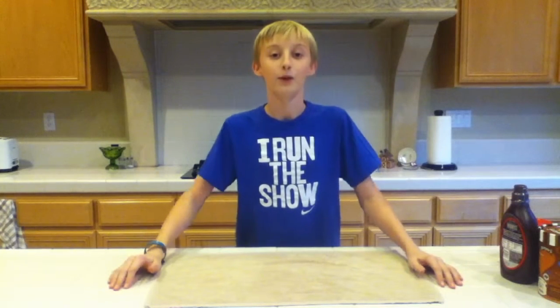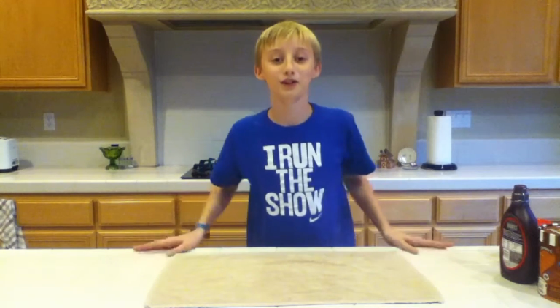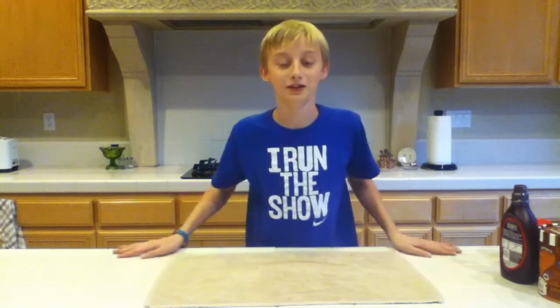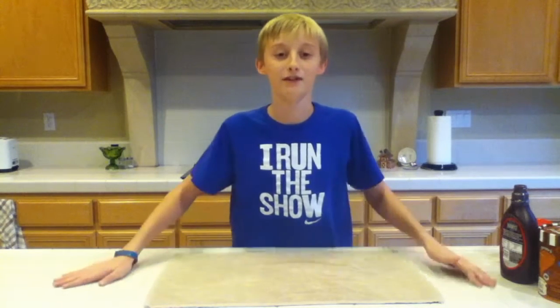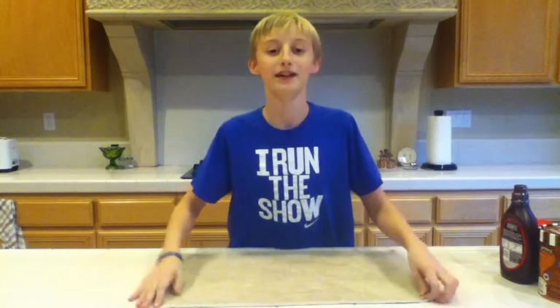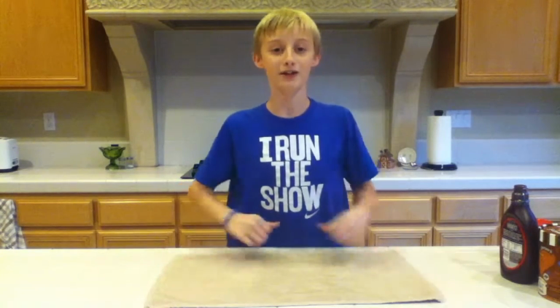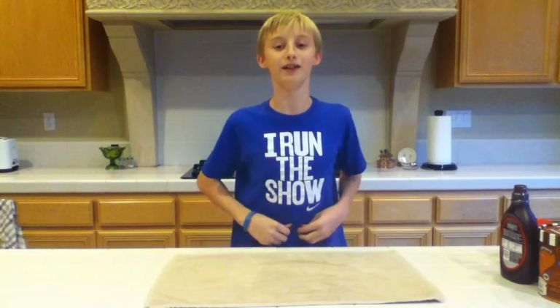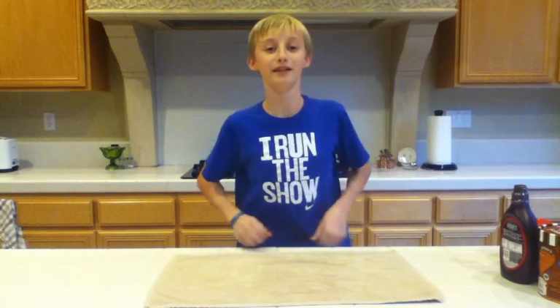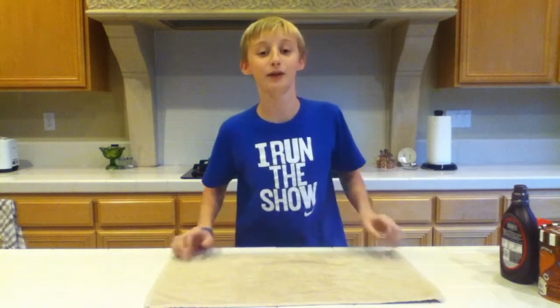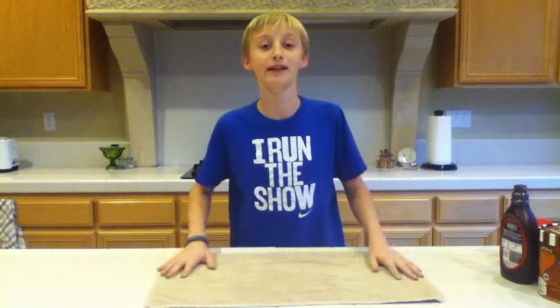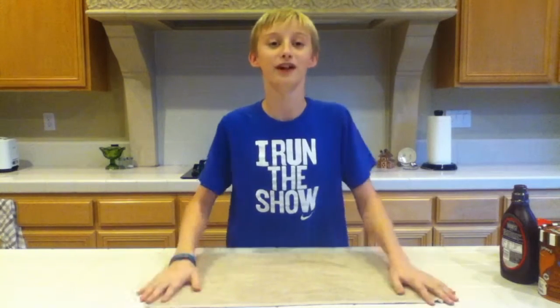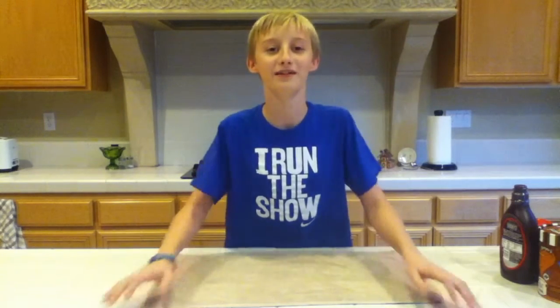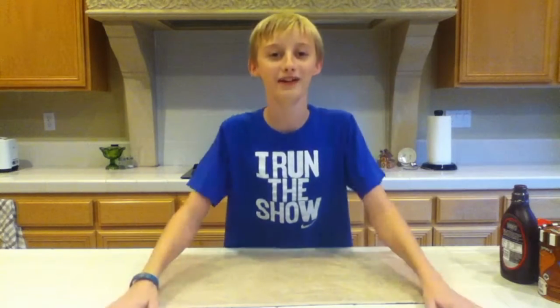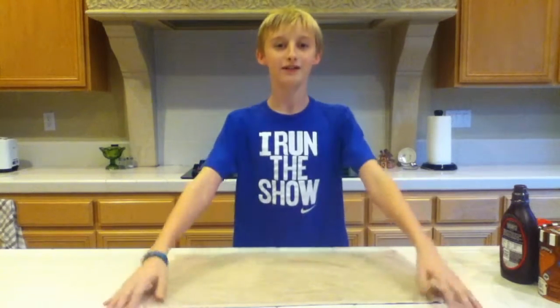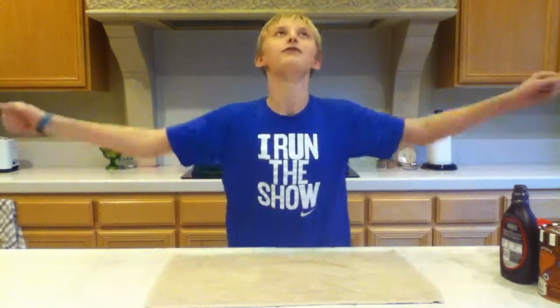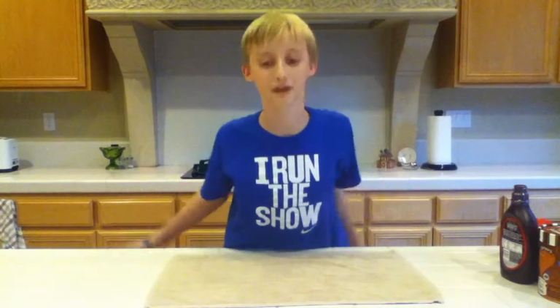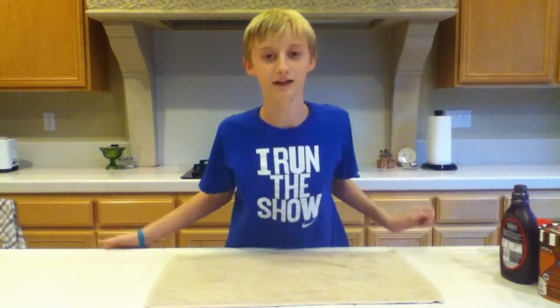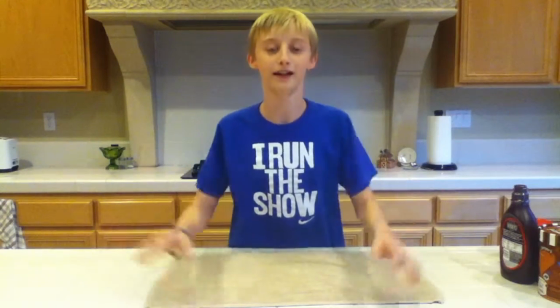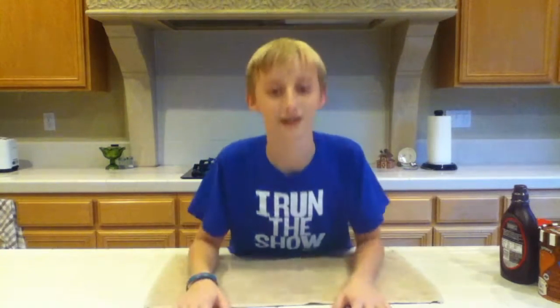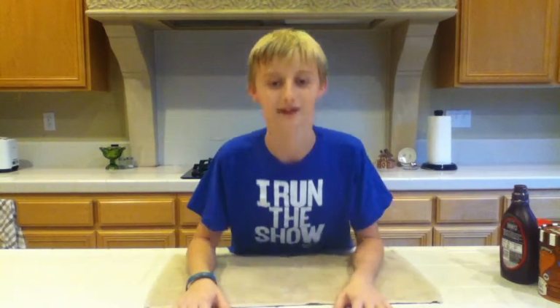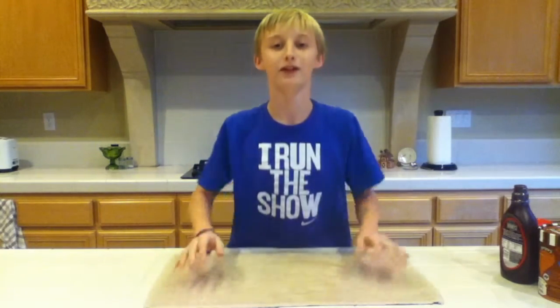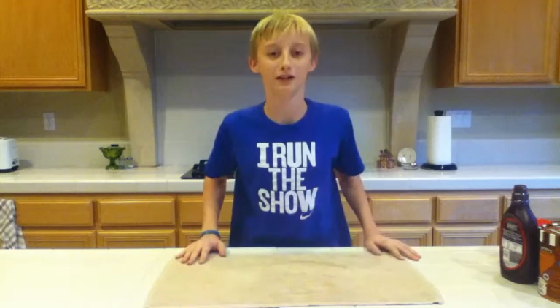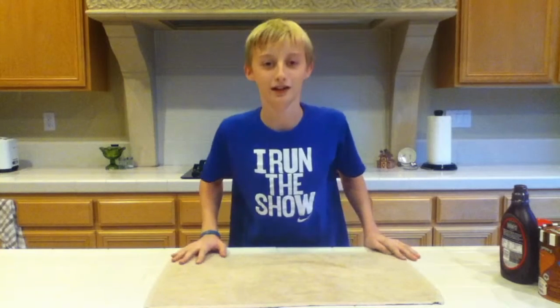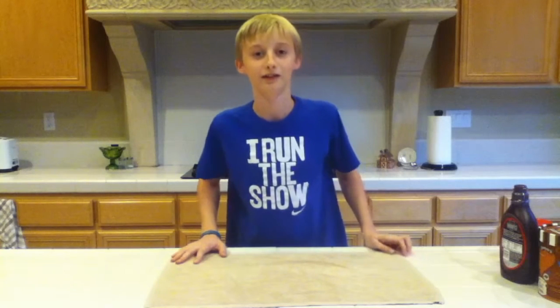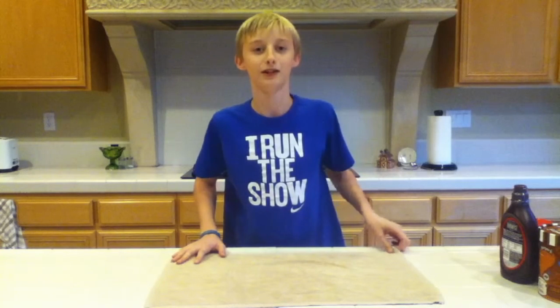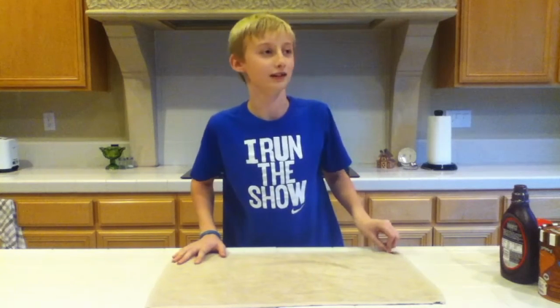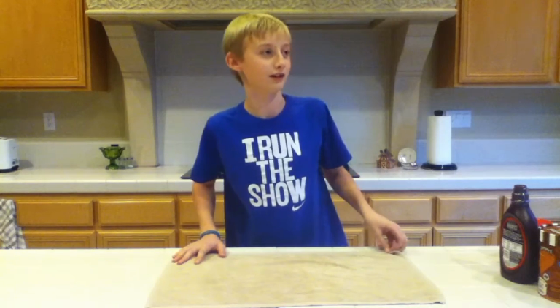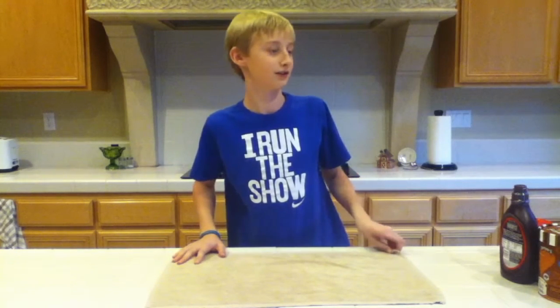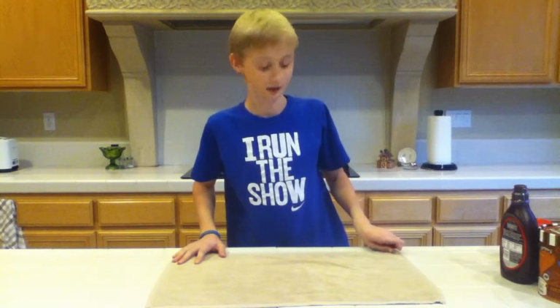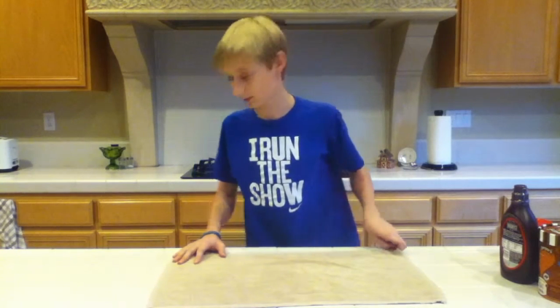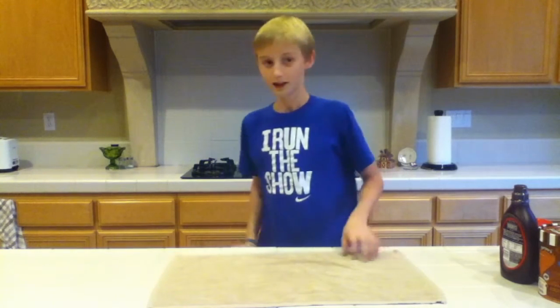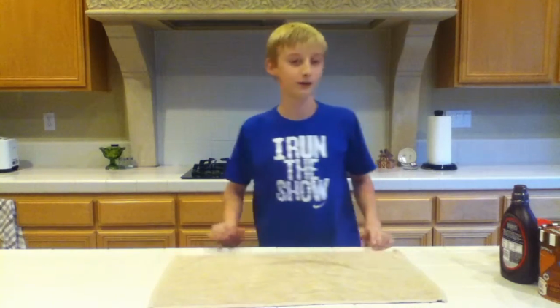What's cooking Sous Chefs? It's Cashew here and today we're making a very, very, very — I can't stress this enough — chocolatey chocolate shake.